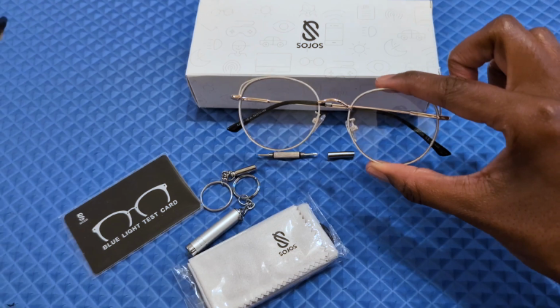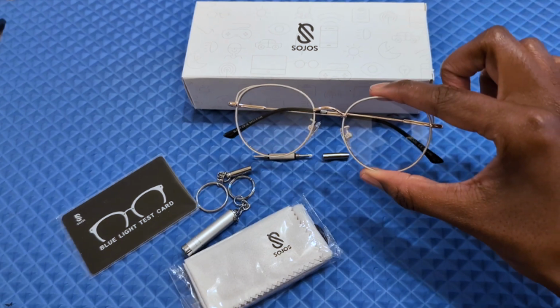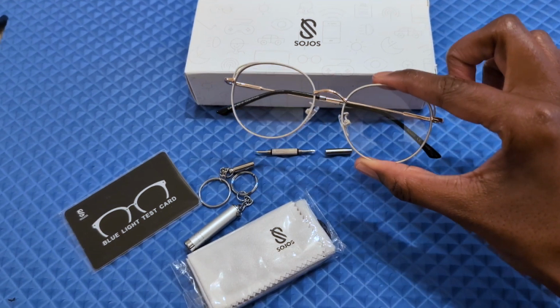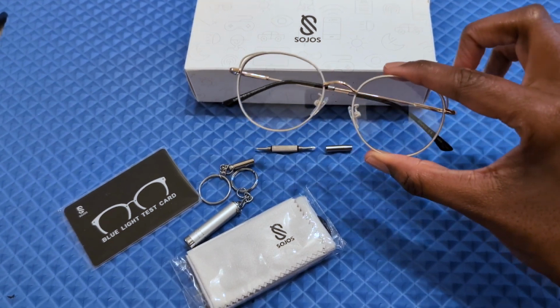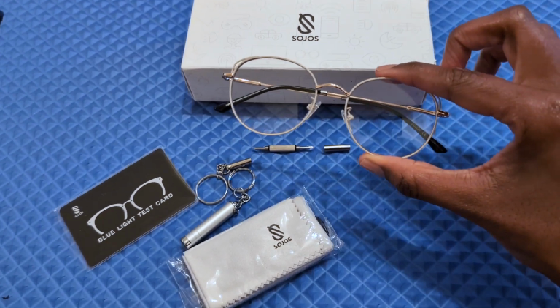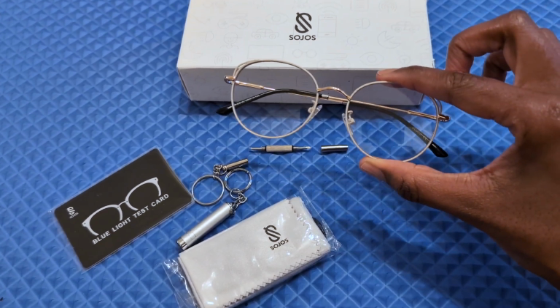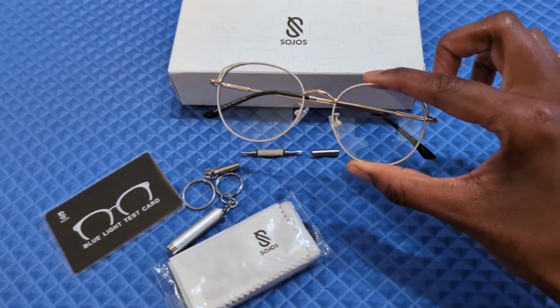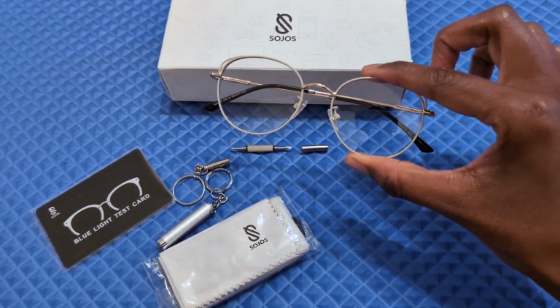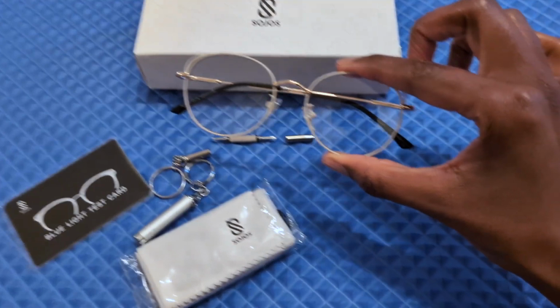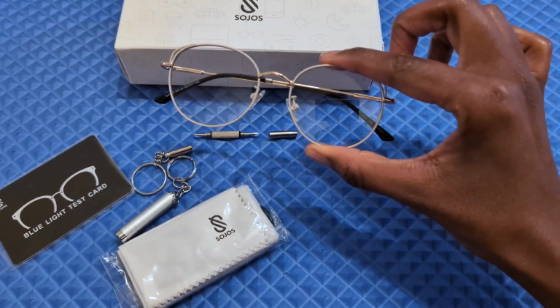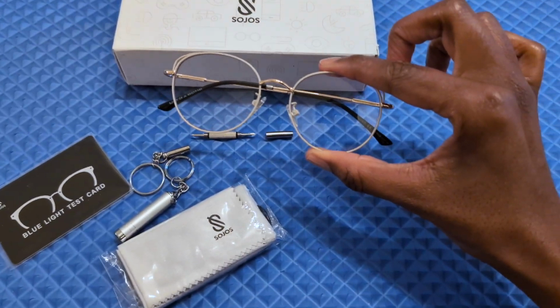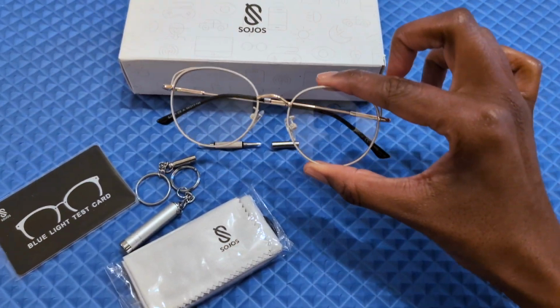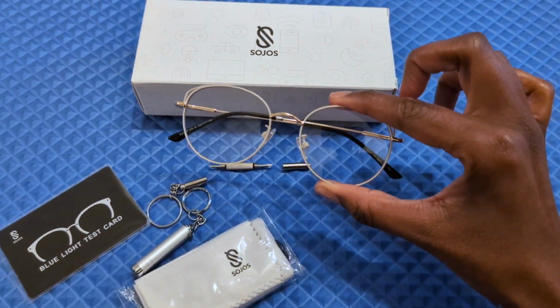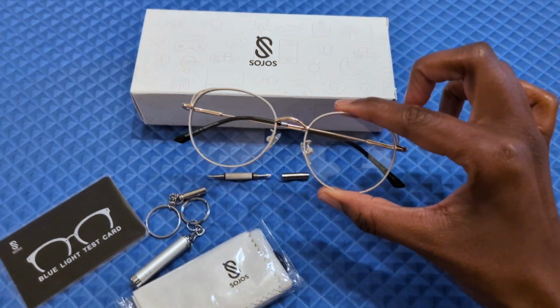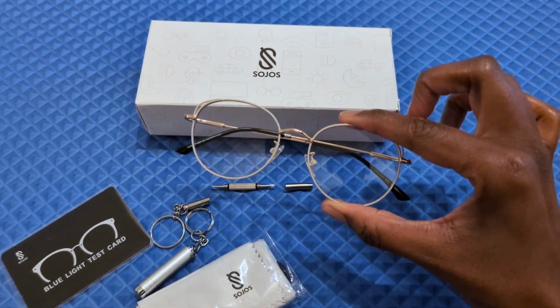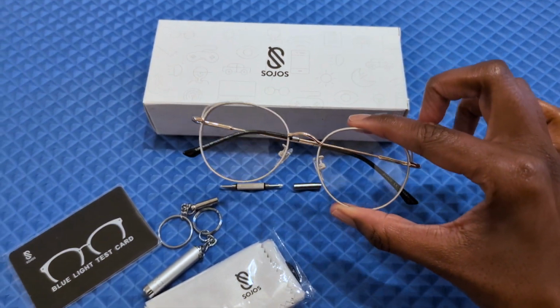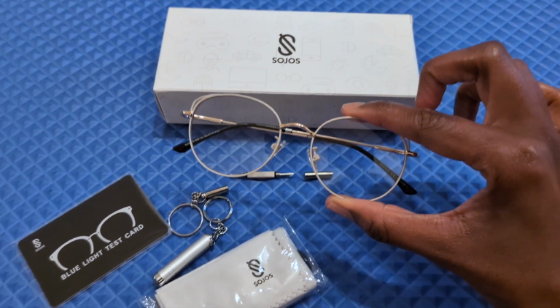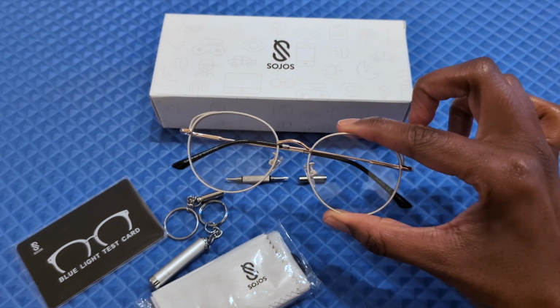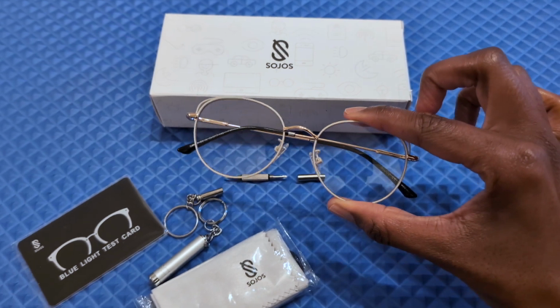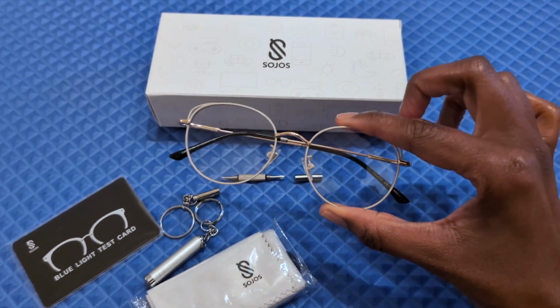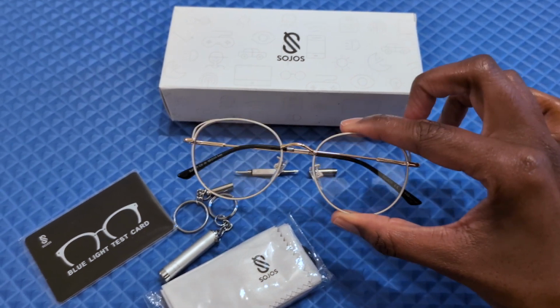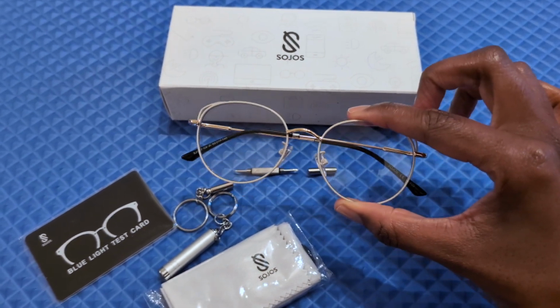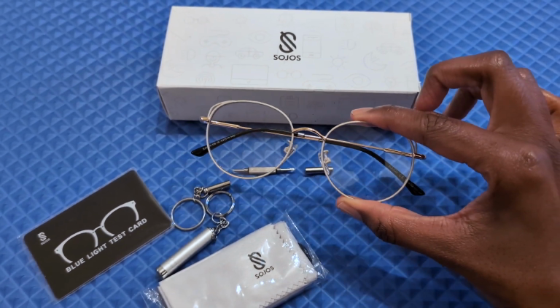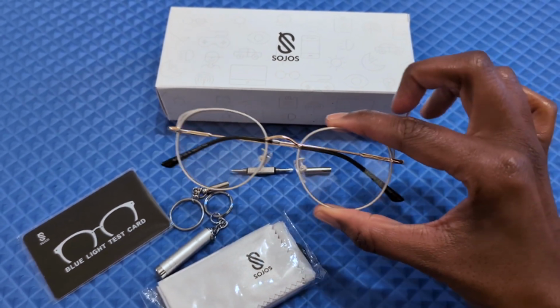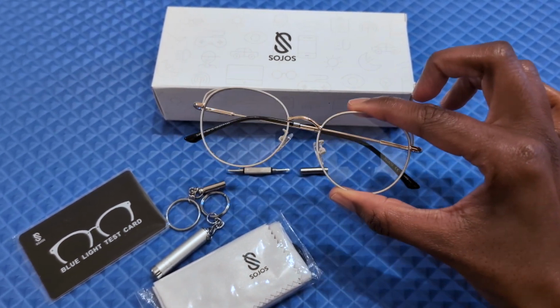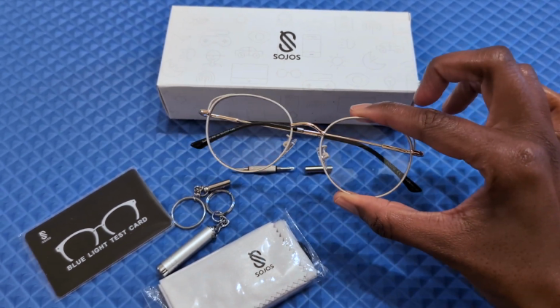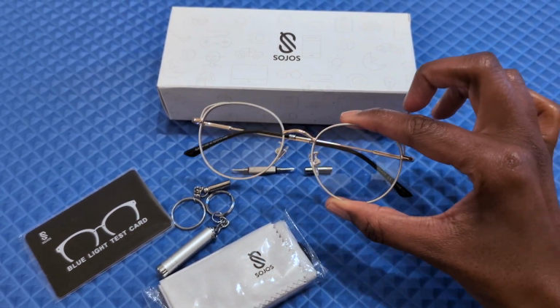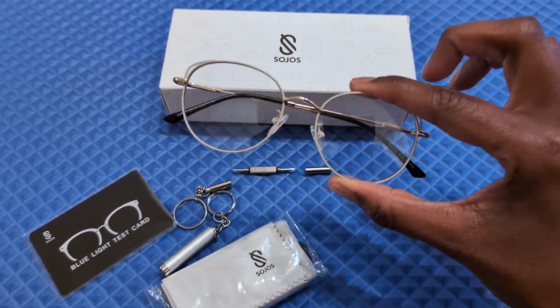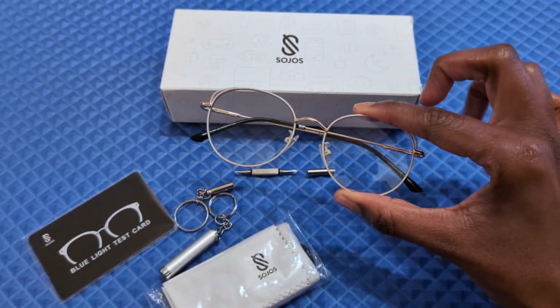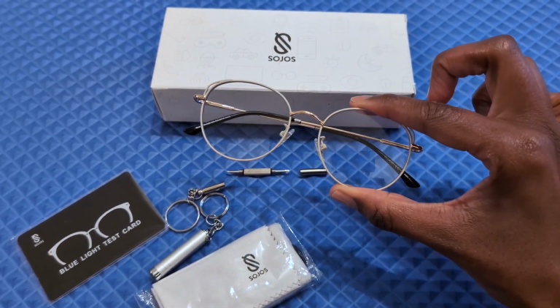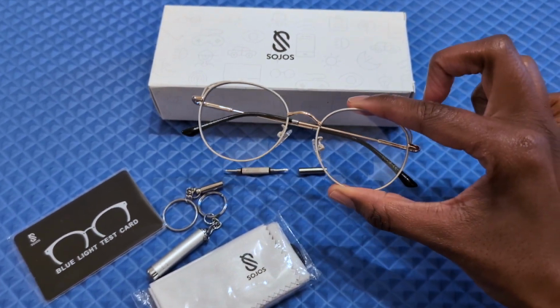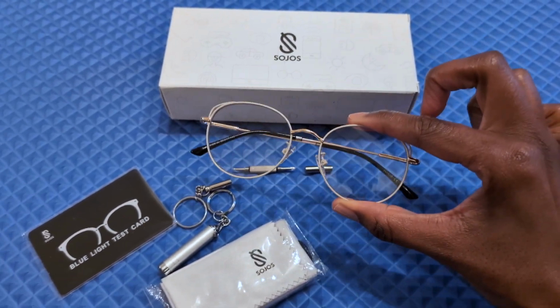Hey, Jodi here with a quick review of Sojo's Blue Light Blocking Glasses for Women. Thank you to Sojo's for sending me these glasses. What follows is my honest review.